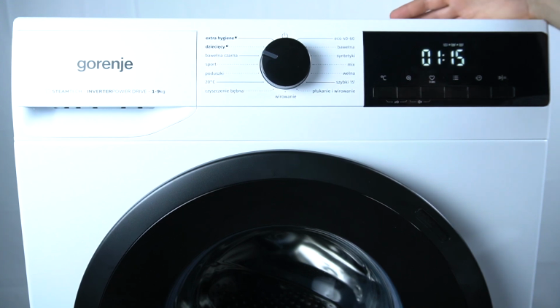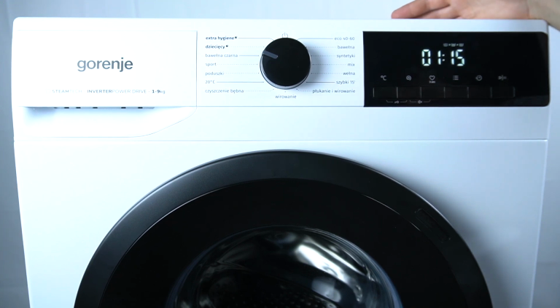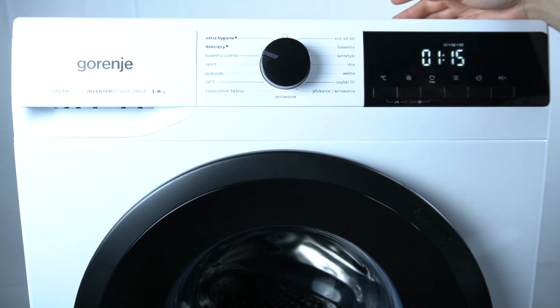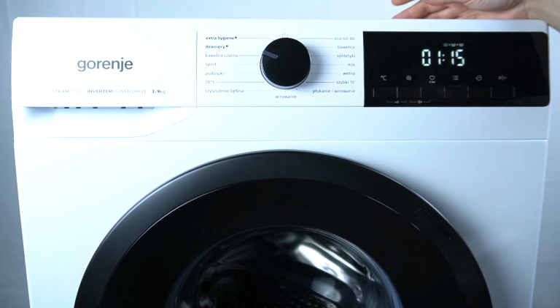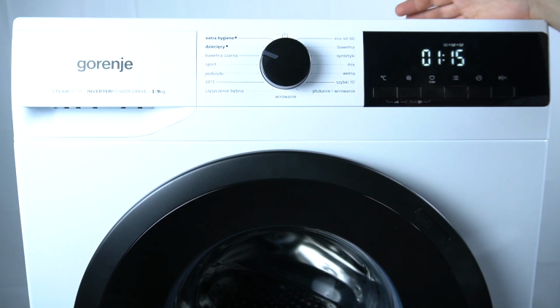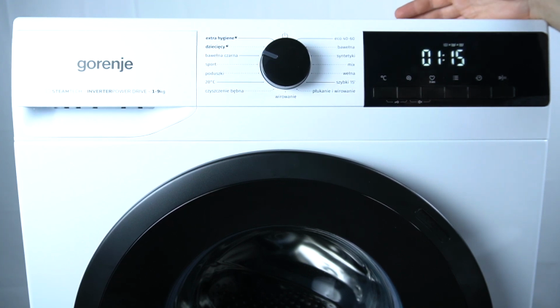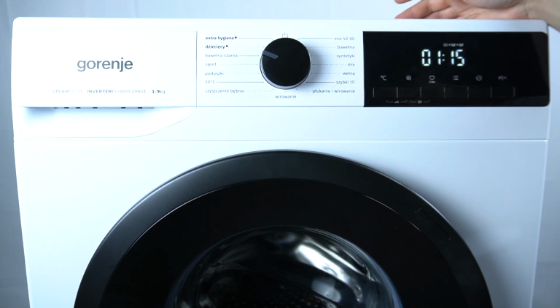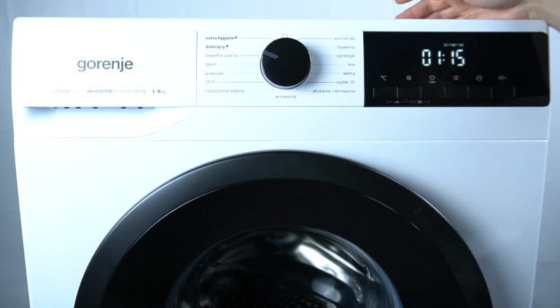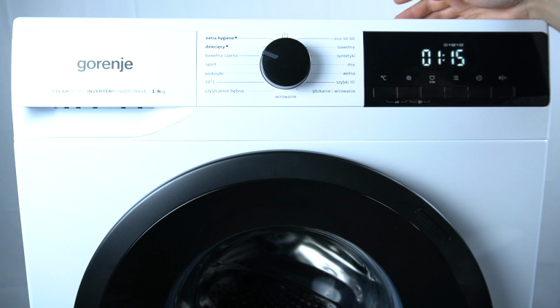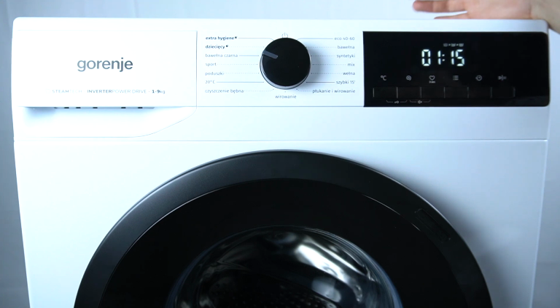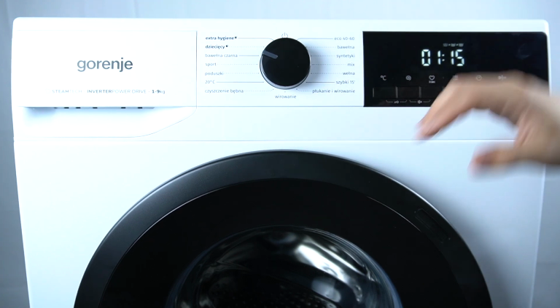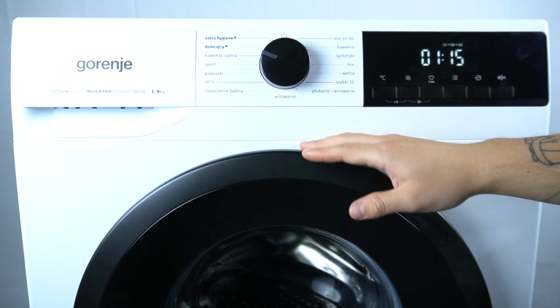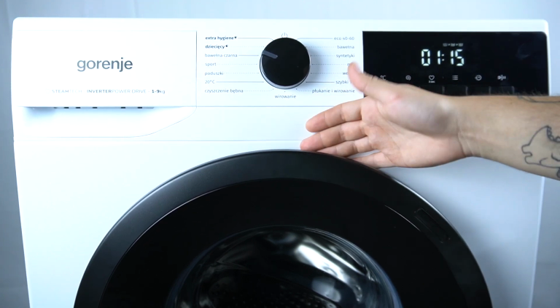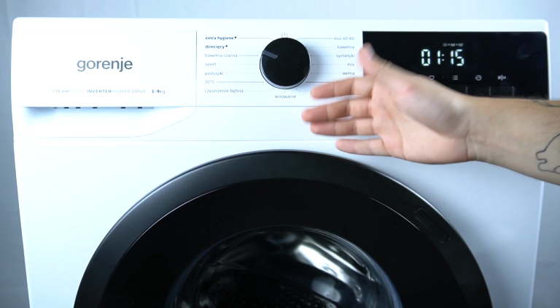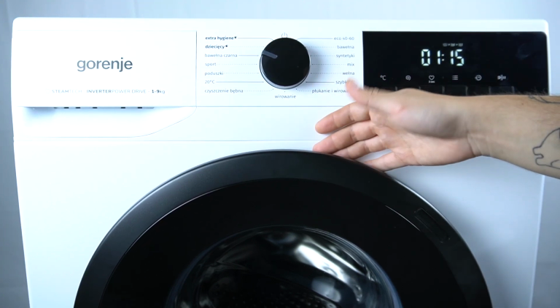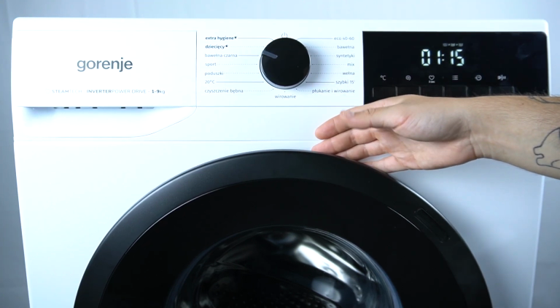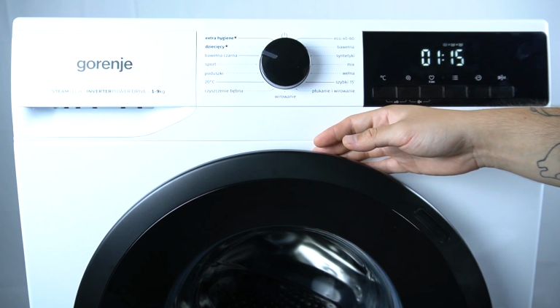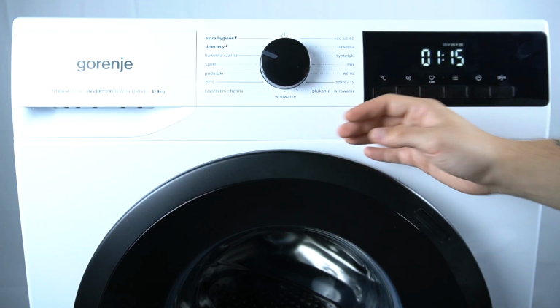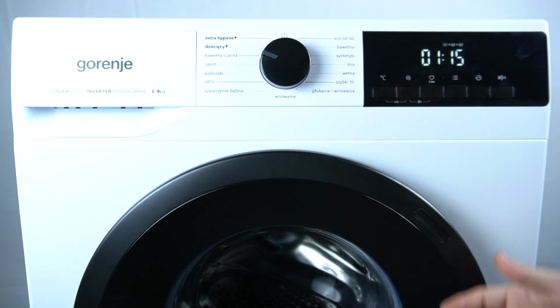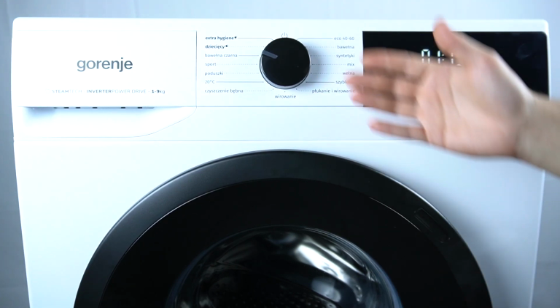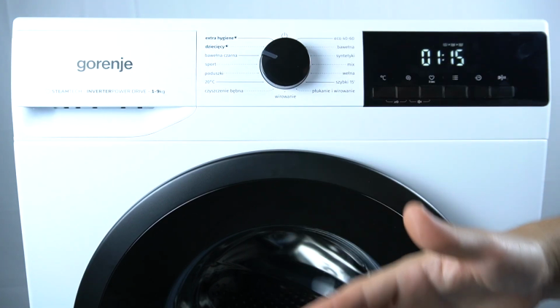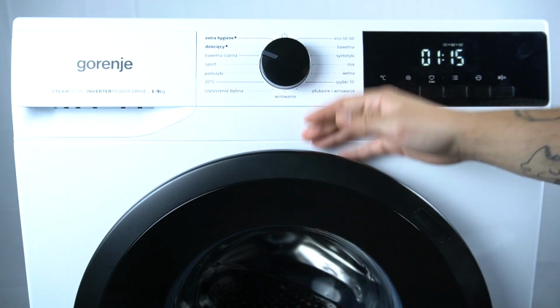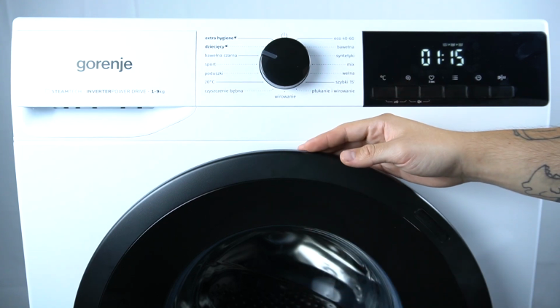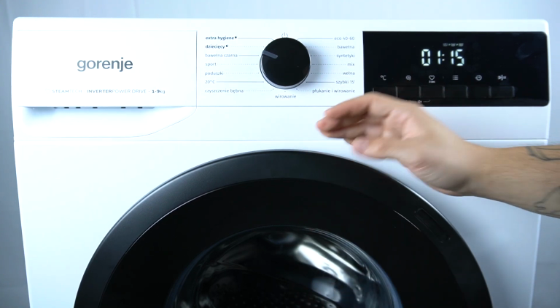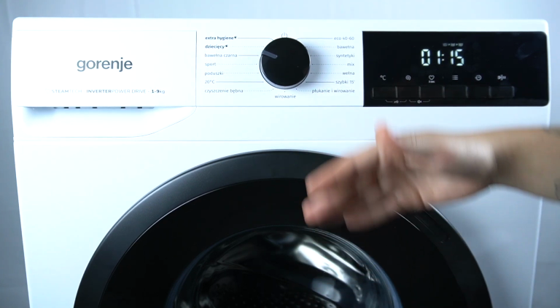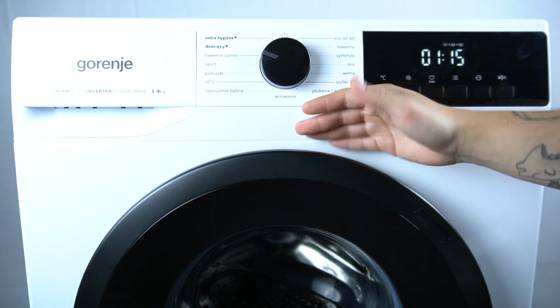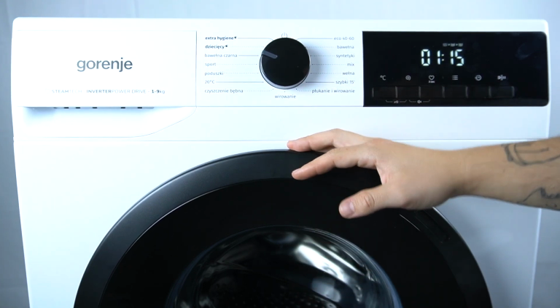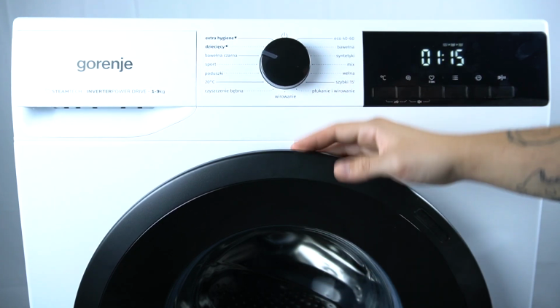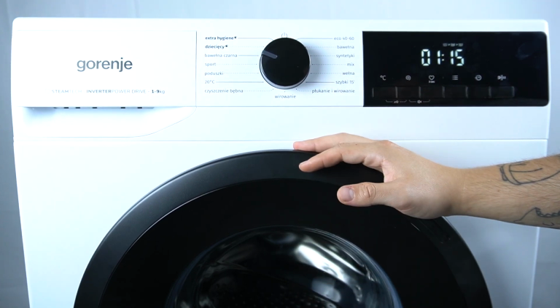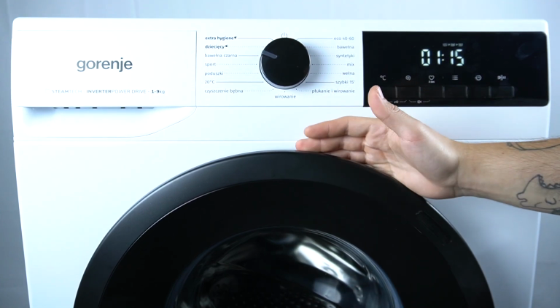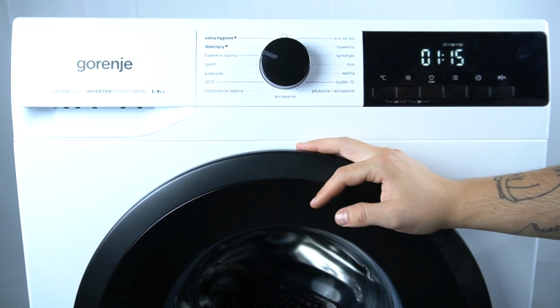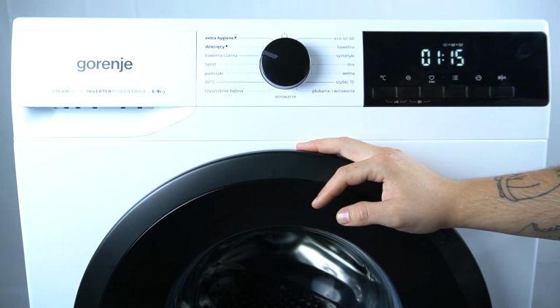The possible cause is wrinkled or too light laundry. Try to load more clothes inside, or try to remove all the load and put it back, then start the program again.